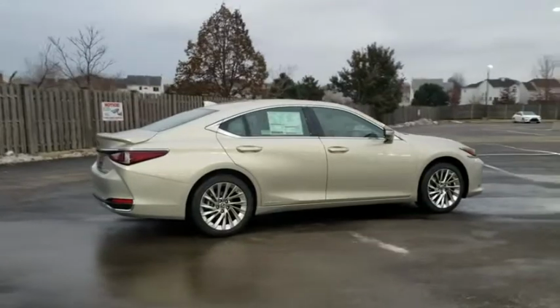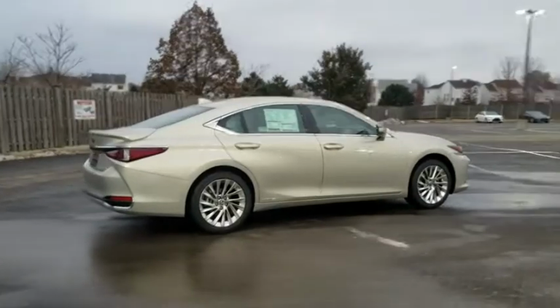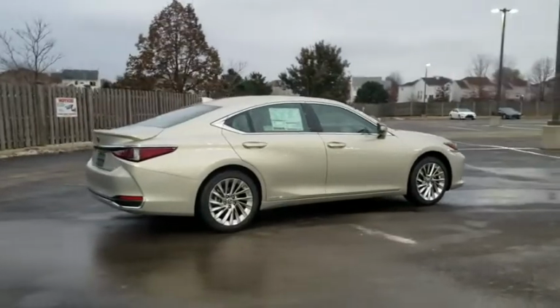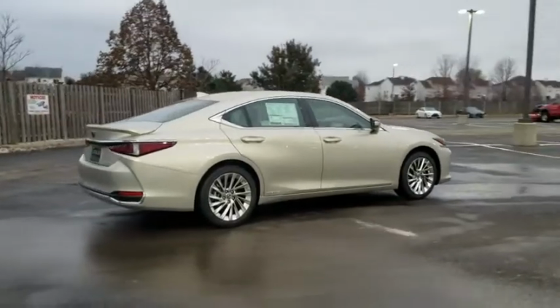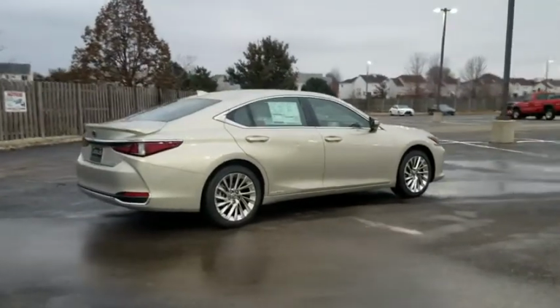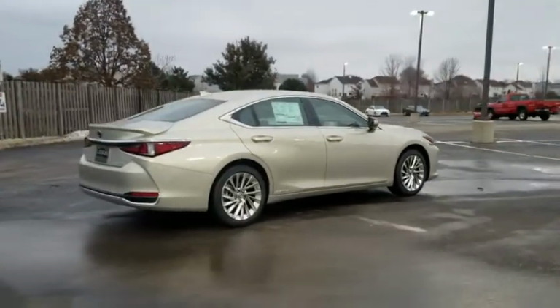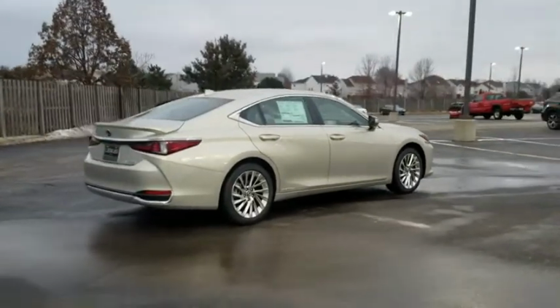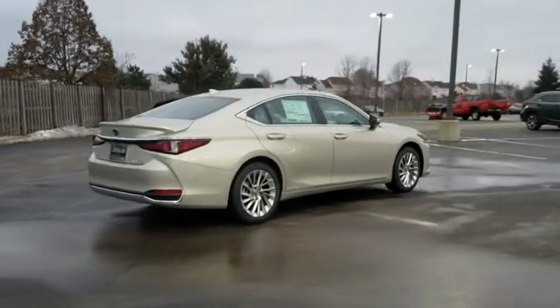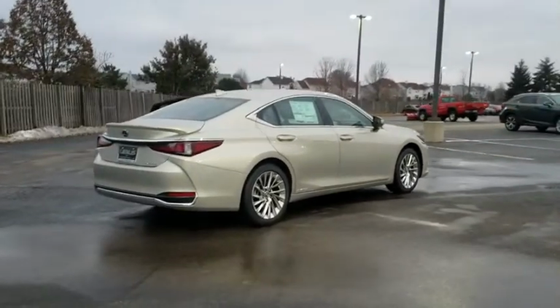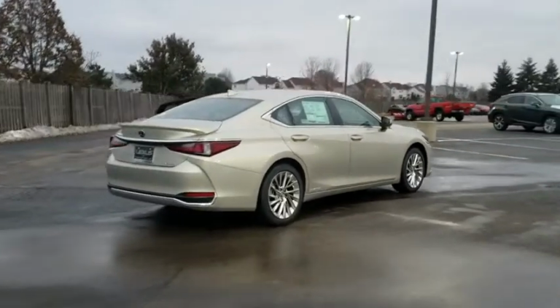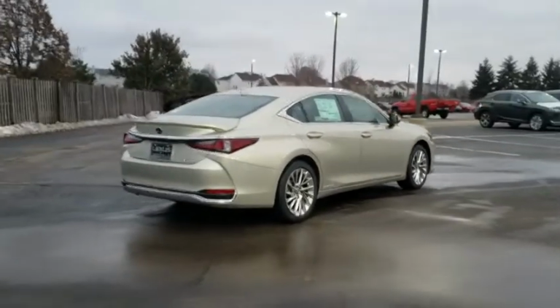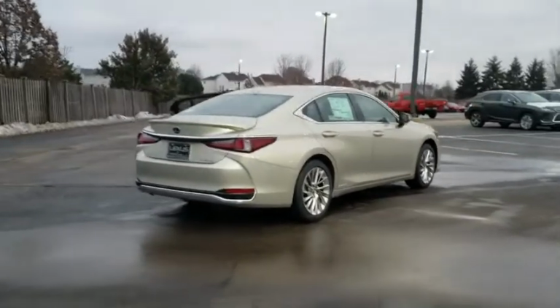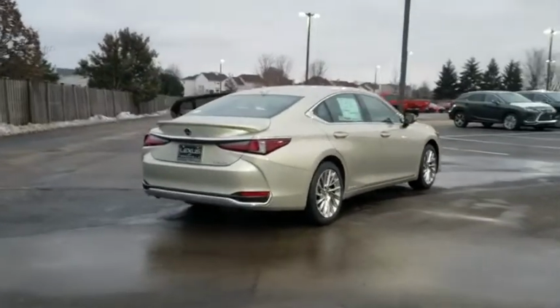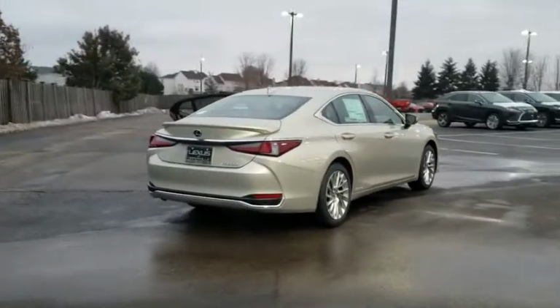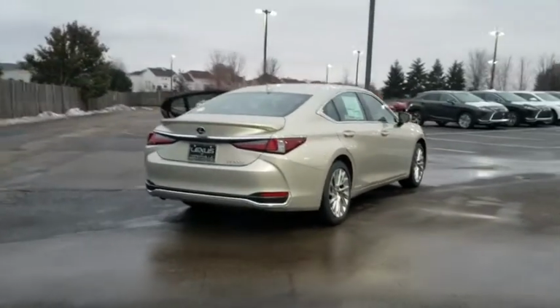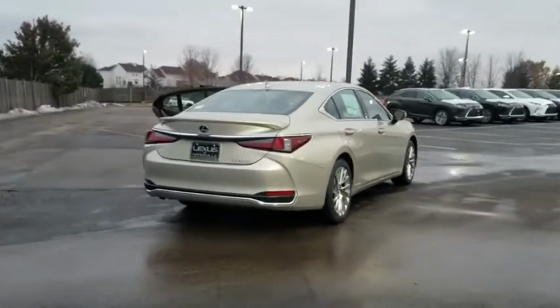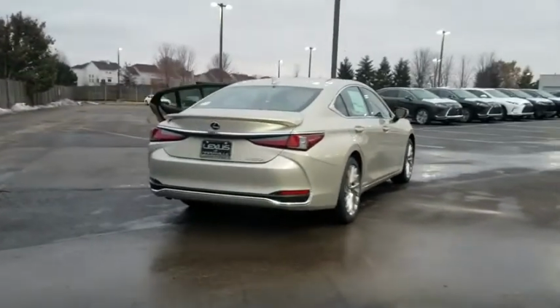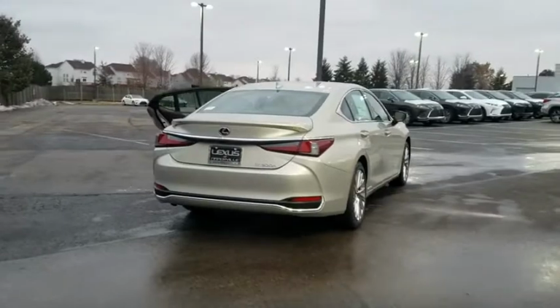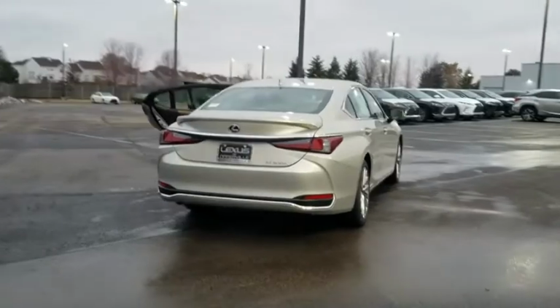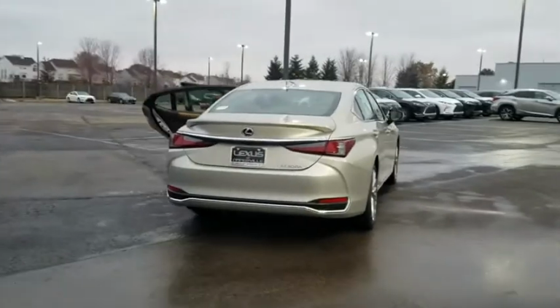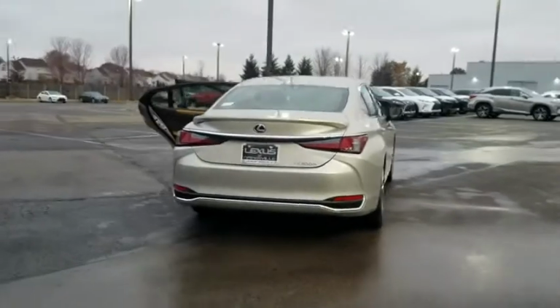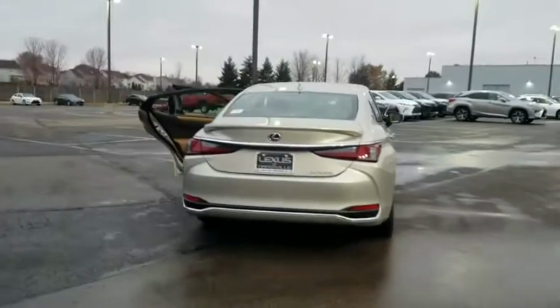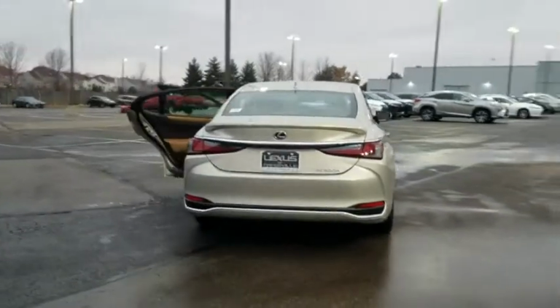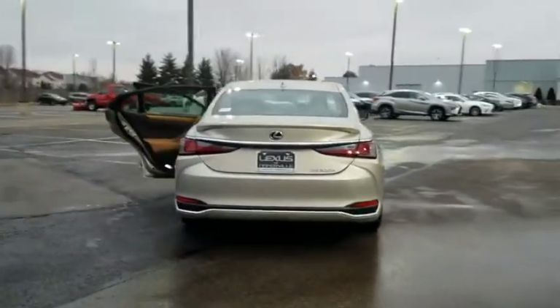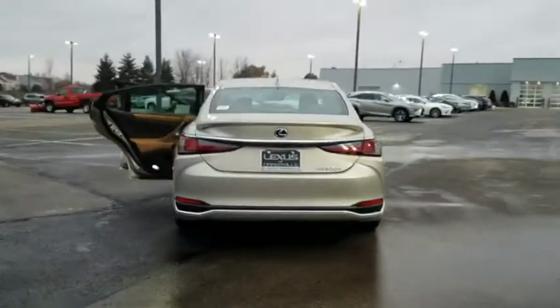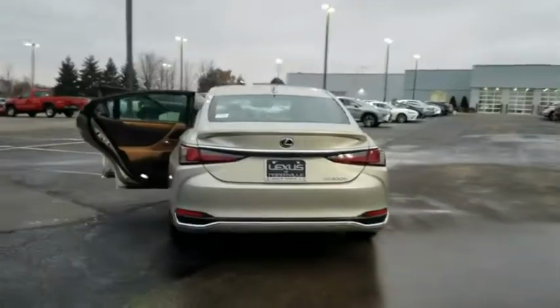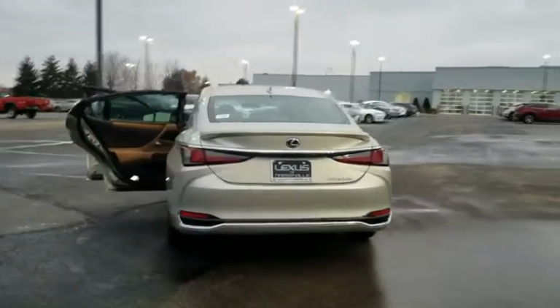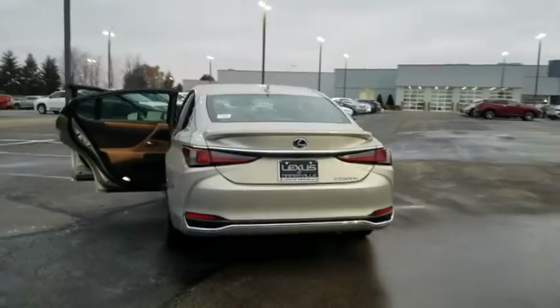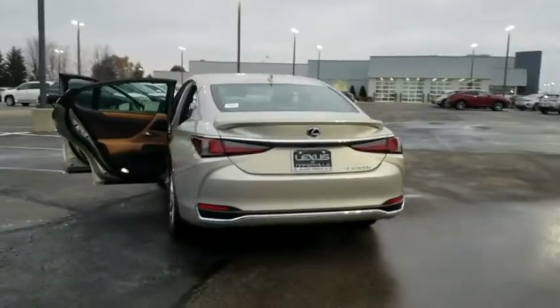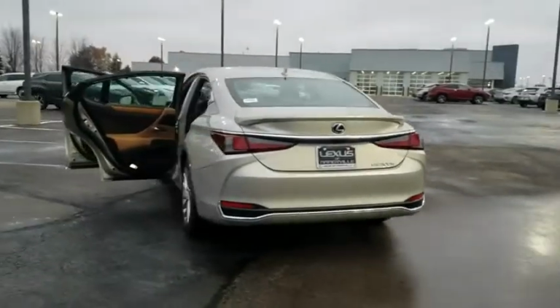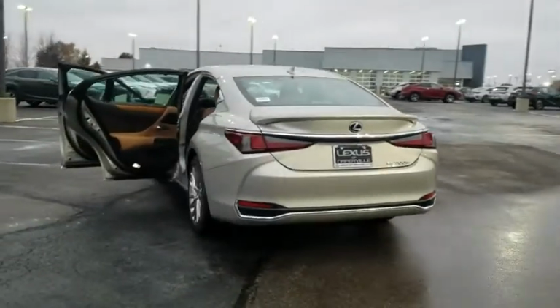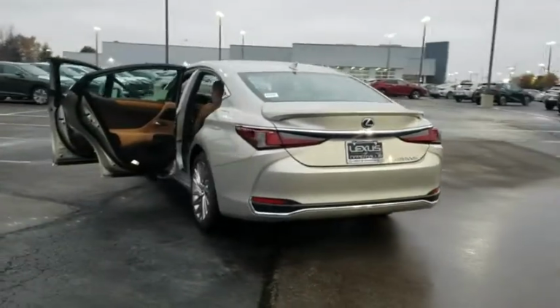The ES series has become the best-selling sedan for Lexus and is known for its emphasis on interior amenities. Here are some of this vehicle's great options.